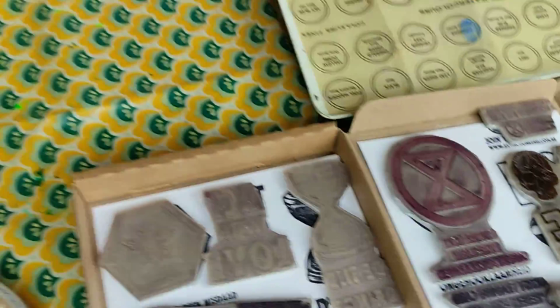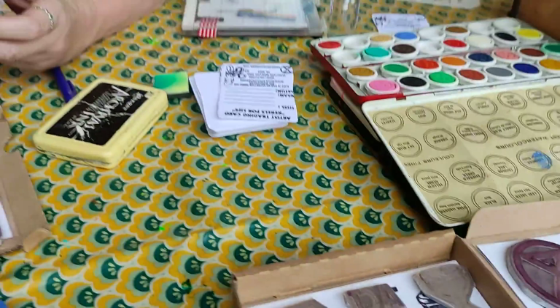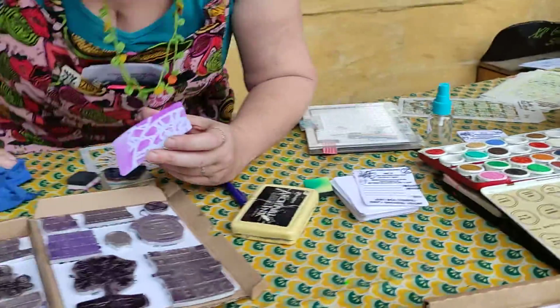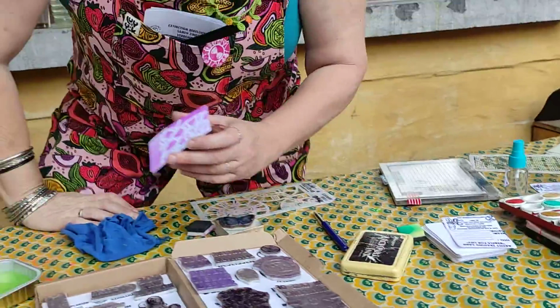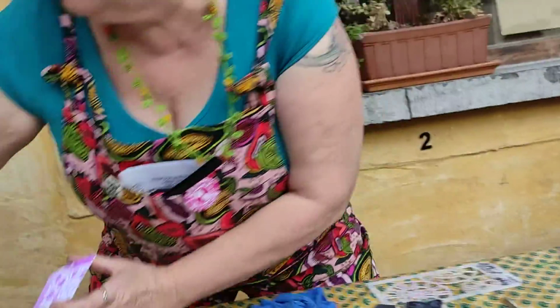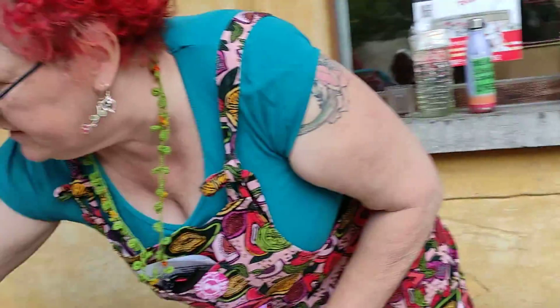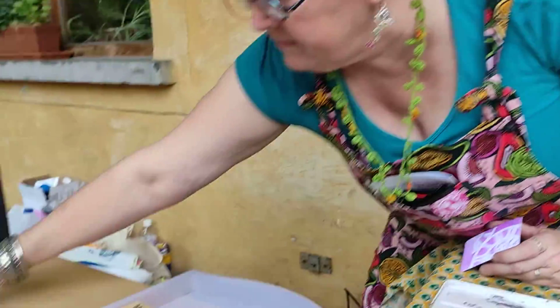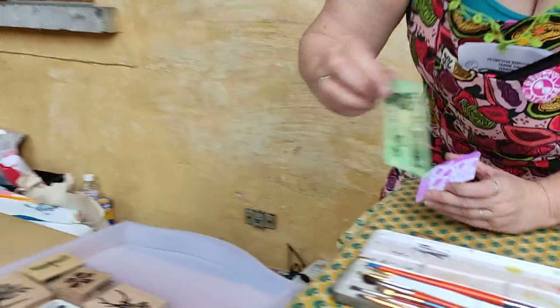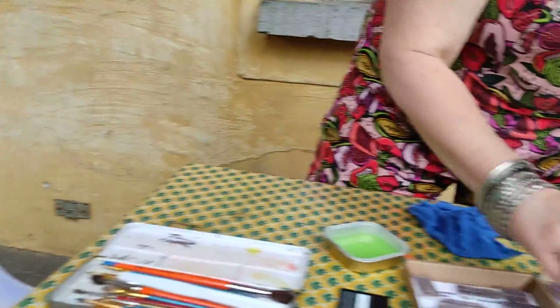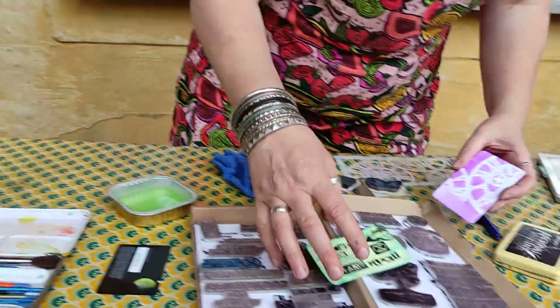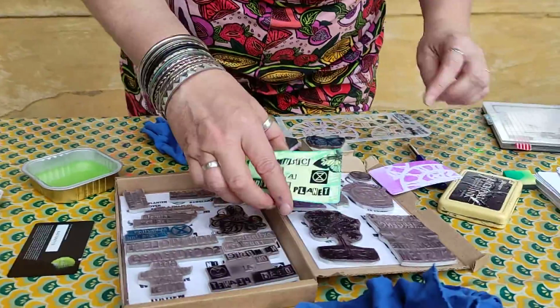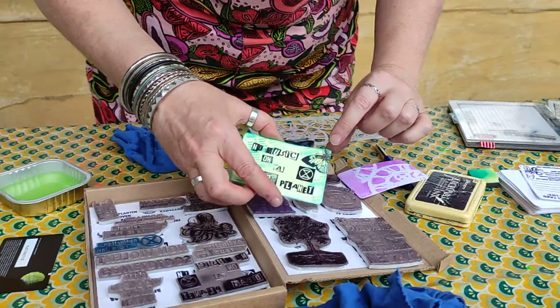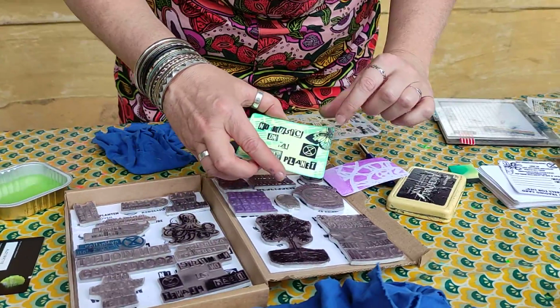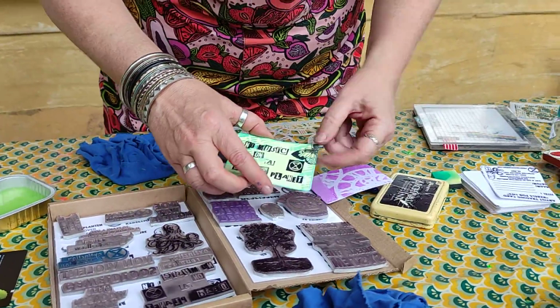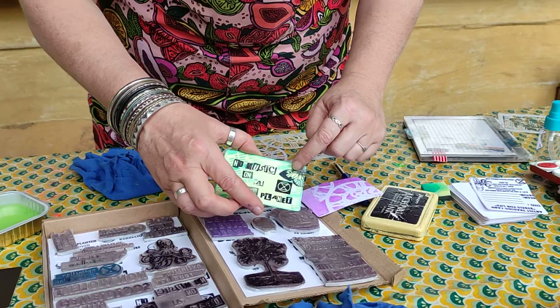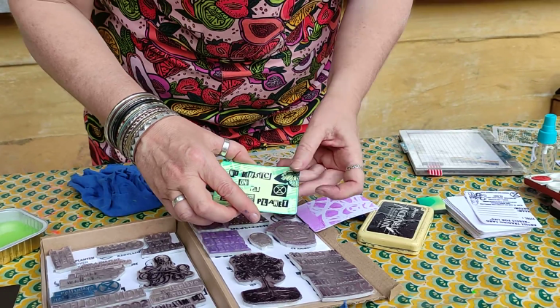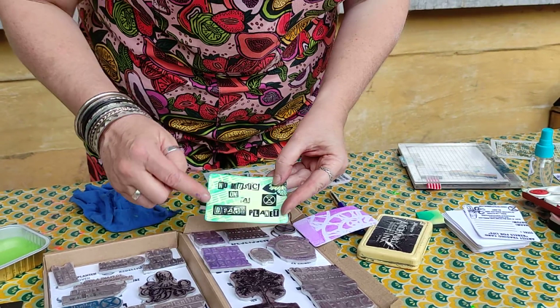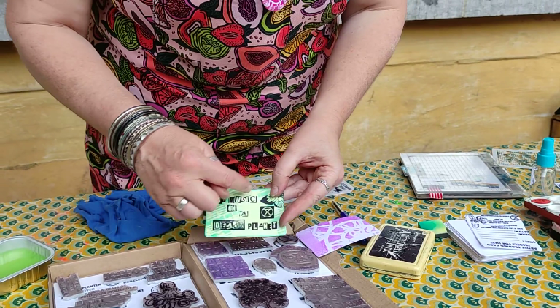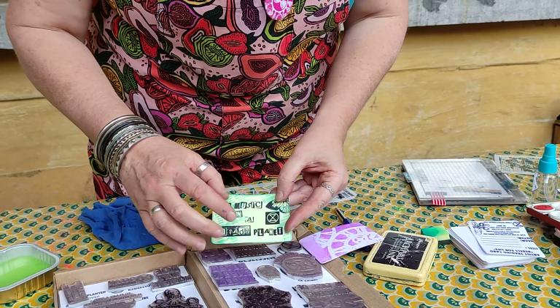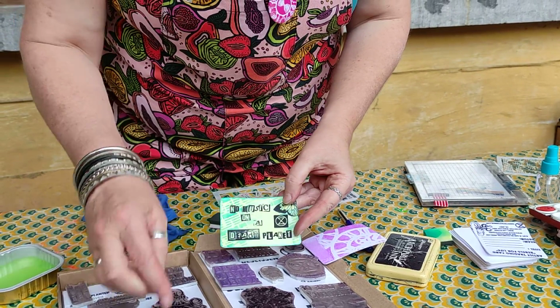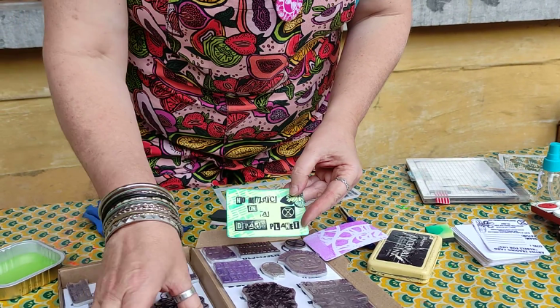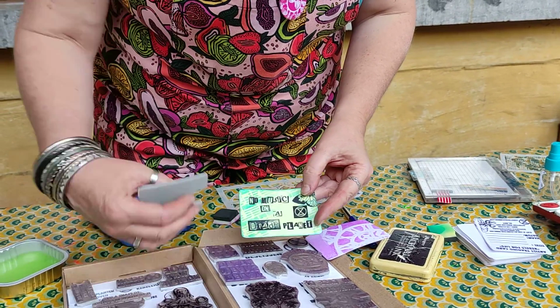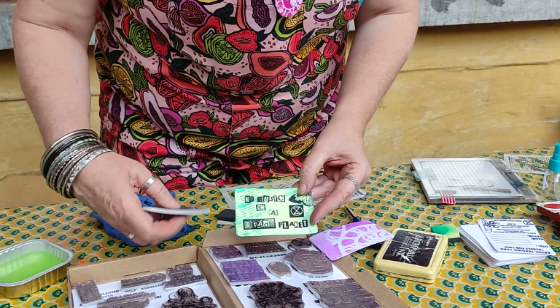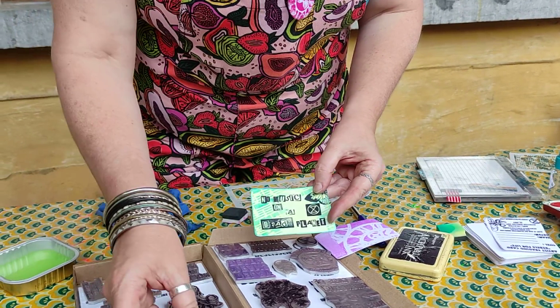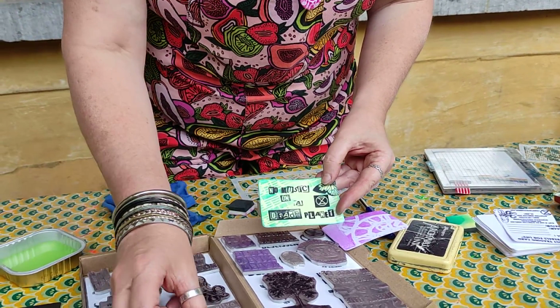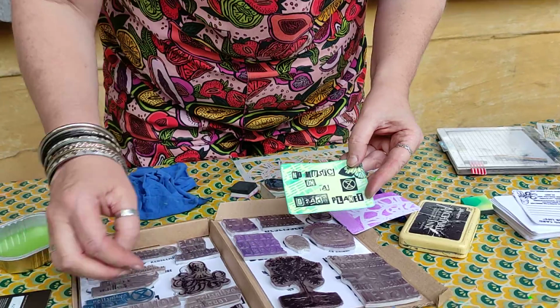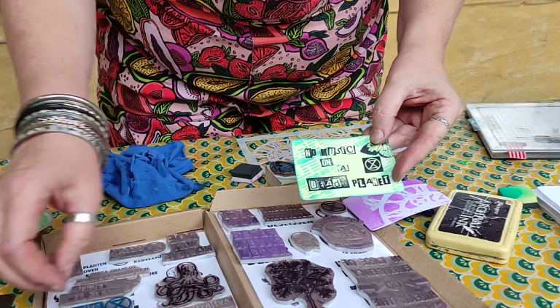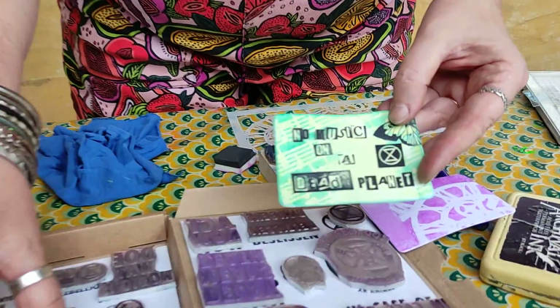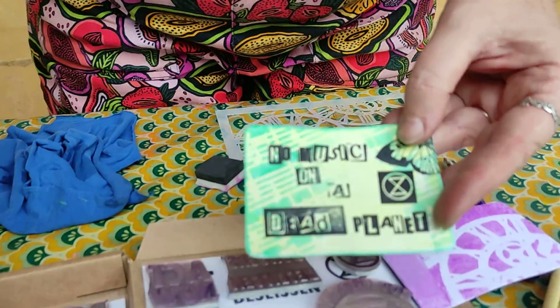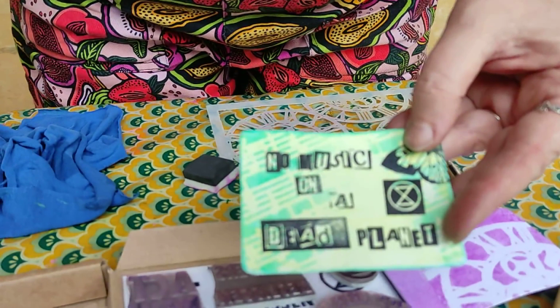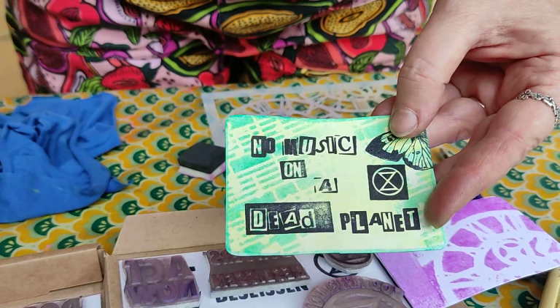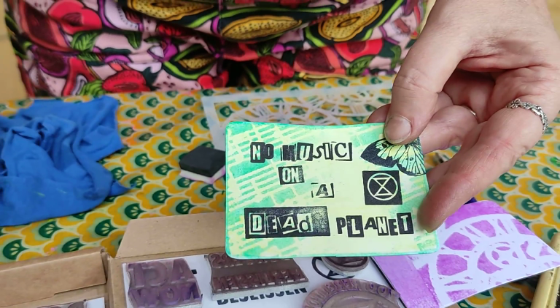Then you choose — here I chose a butterfly — and this is a stamp I made from Extinction Rebellion. So you can add a quote or something else from Extinction Rebellion.